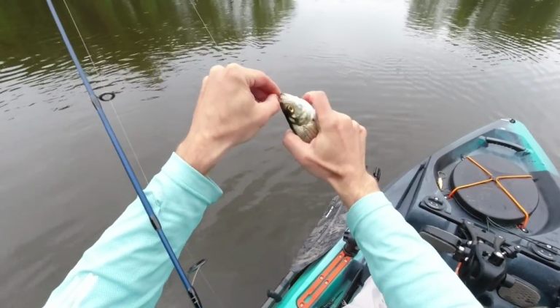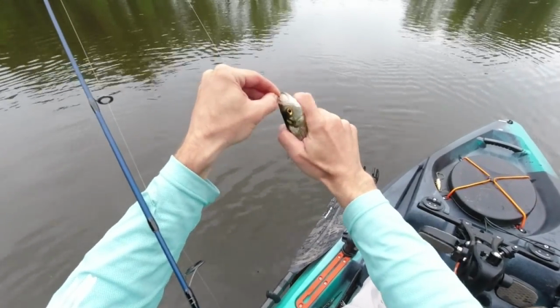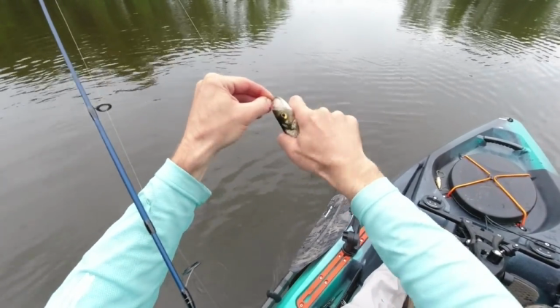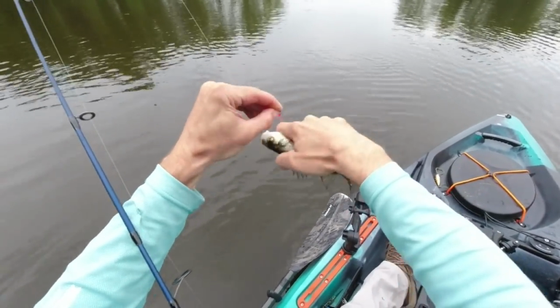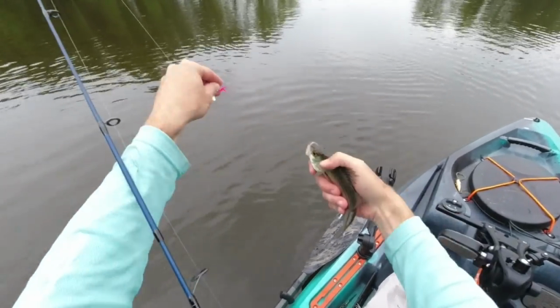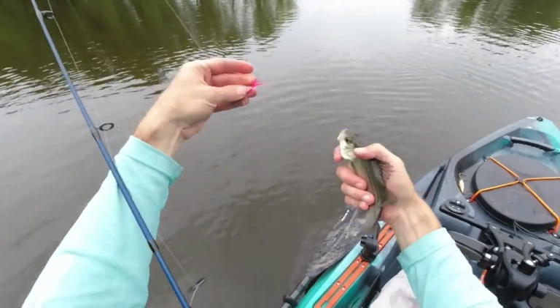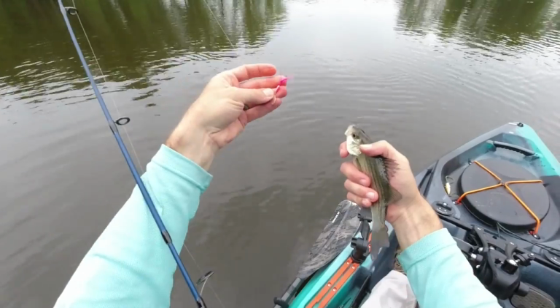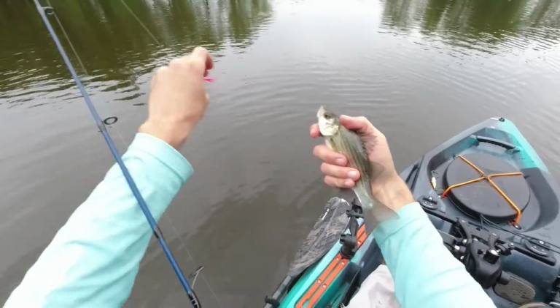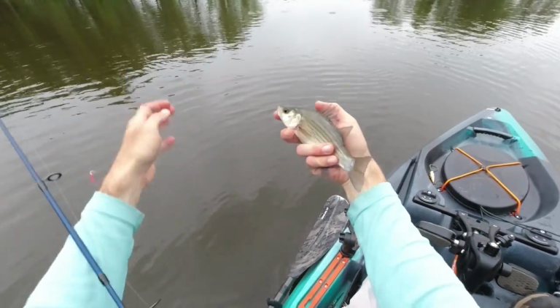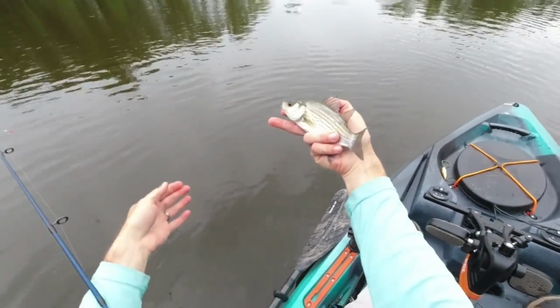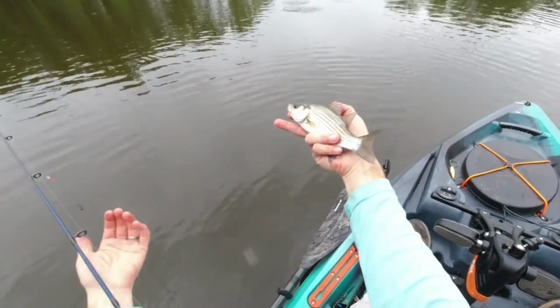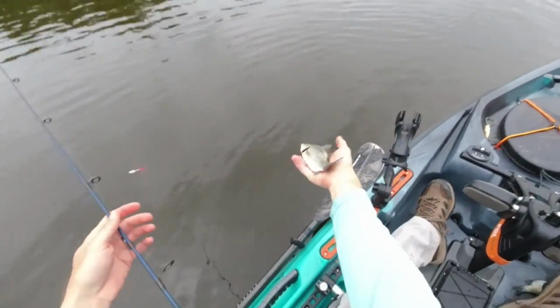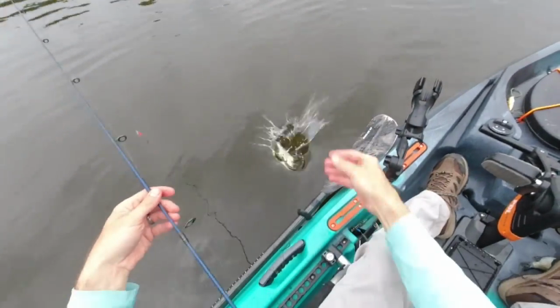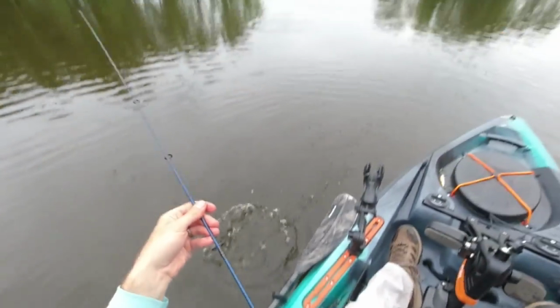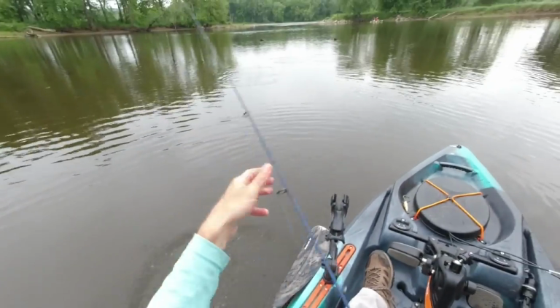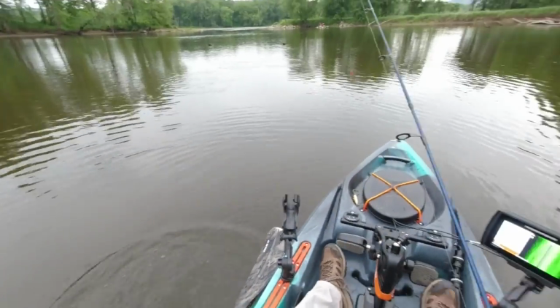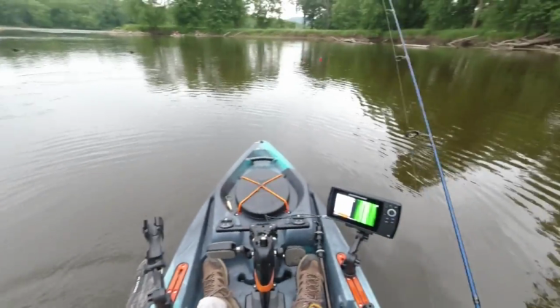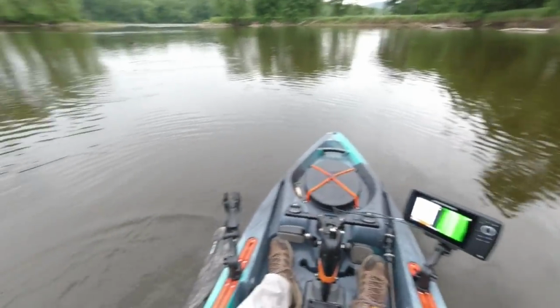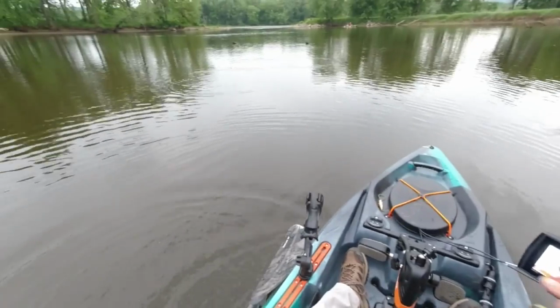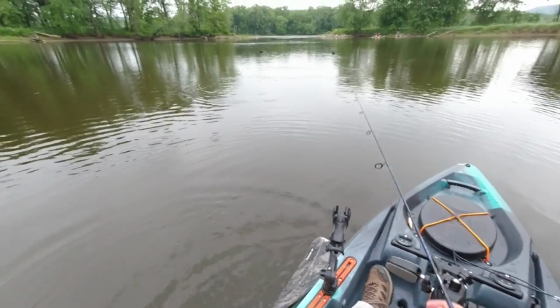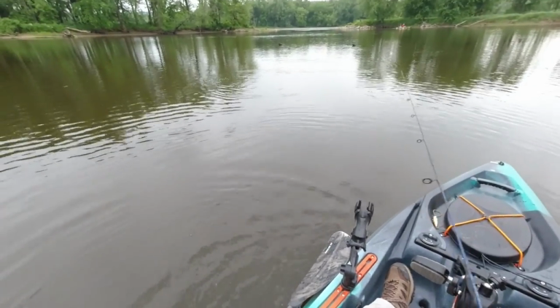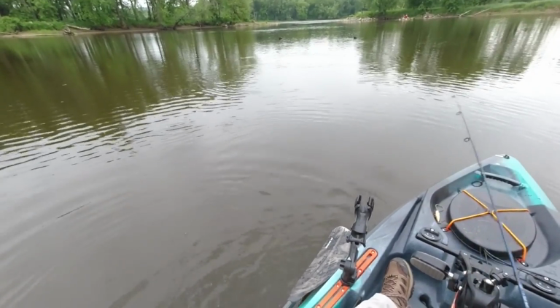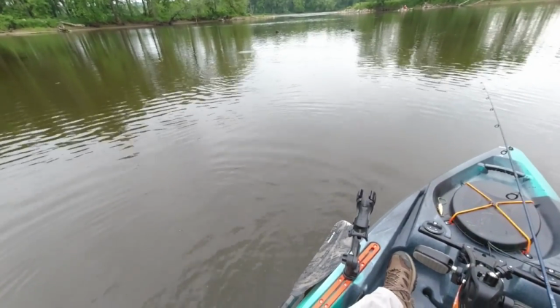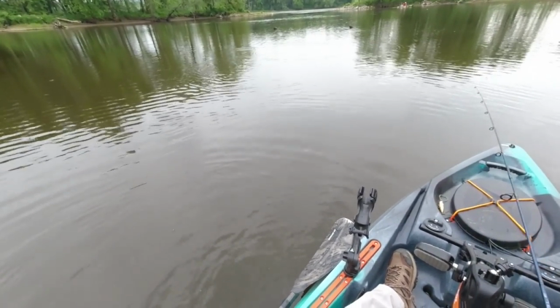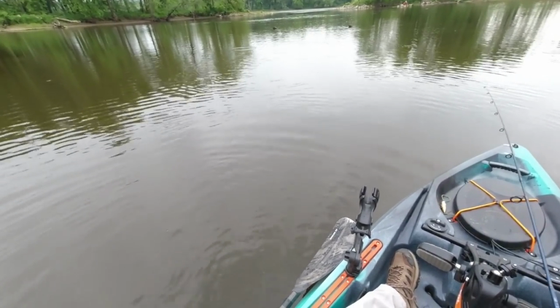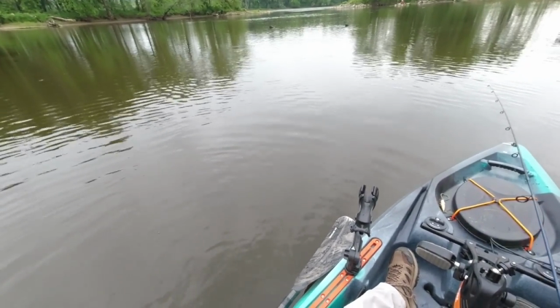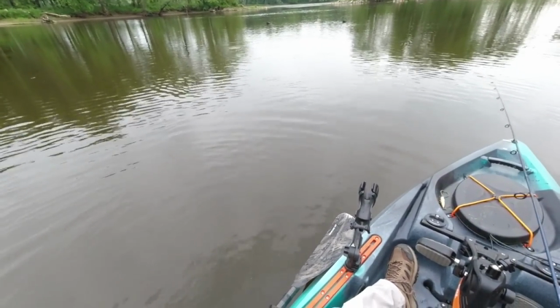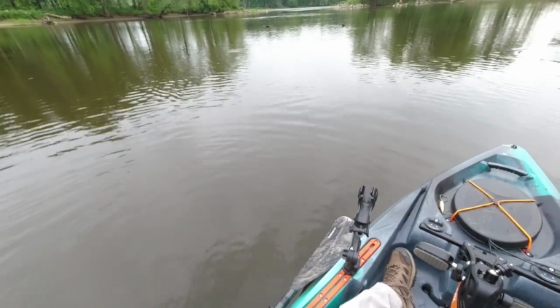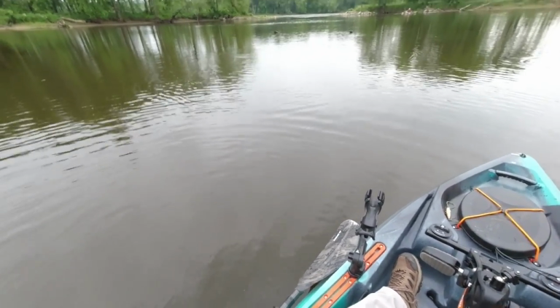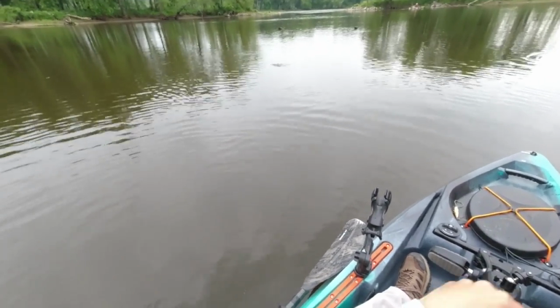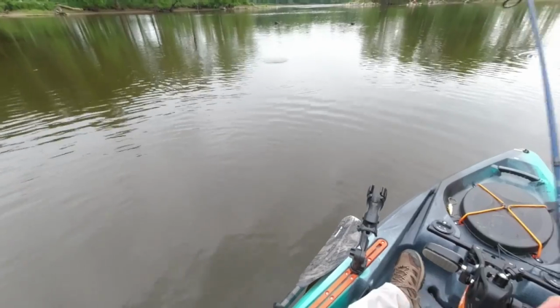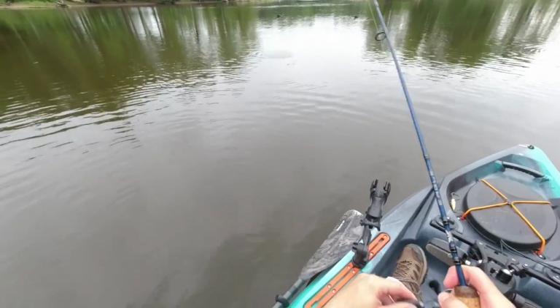So what I'm using is a 1/16th ounce rooster tail. These white bass just go nuts over it. Really any kind of rooster tail or small Mepps spinner or something, those are all great for white bass.